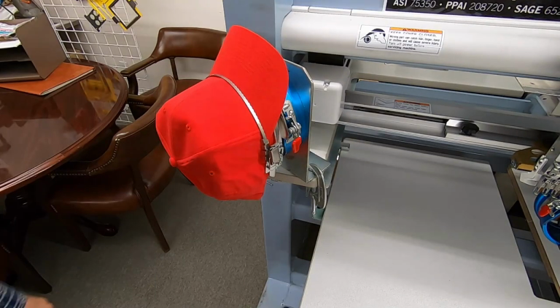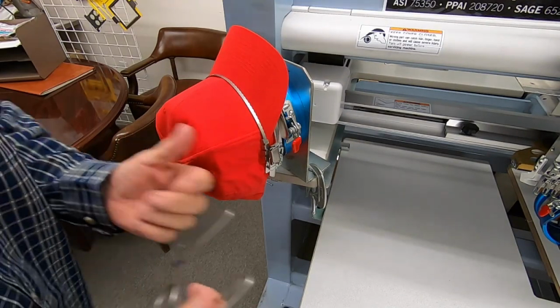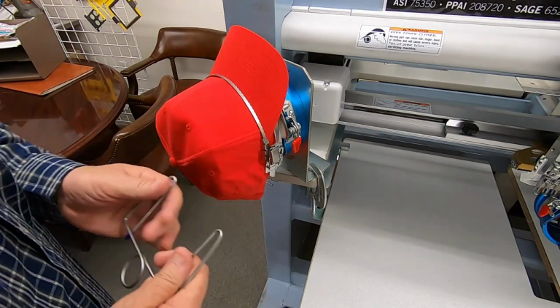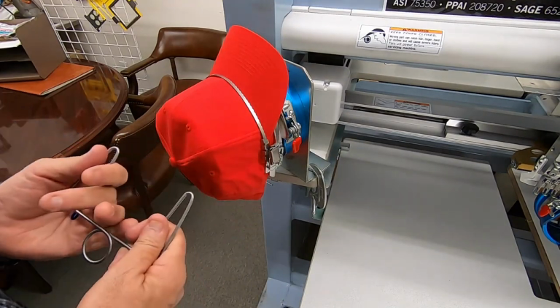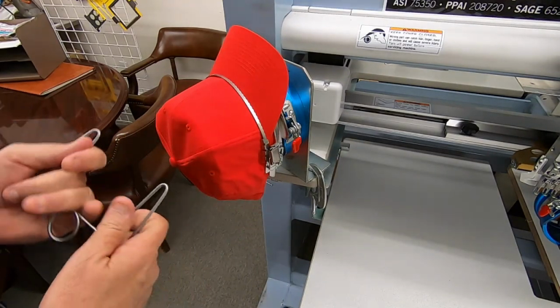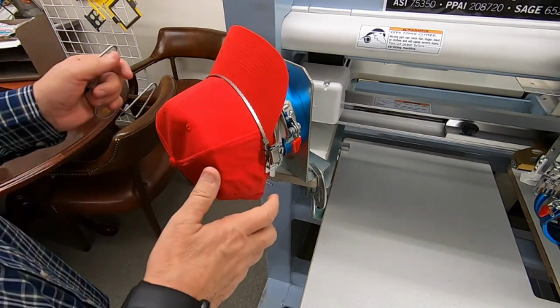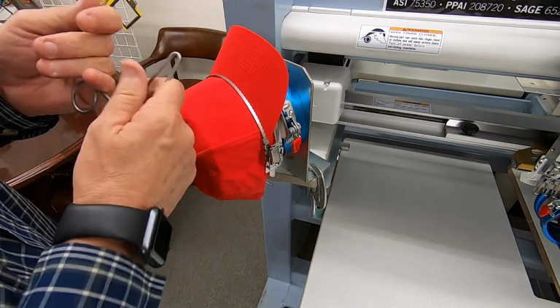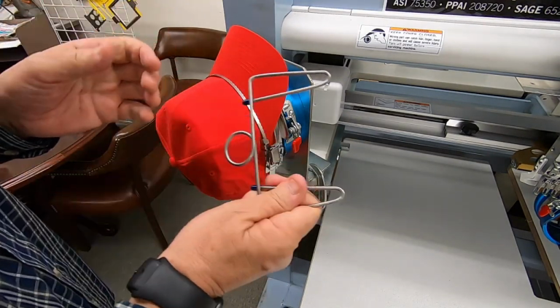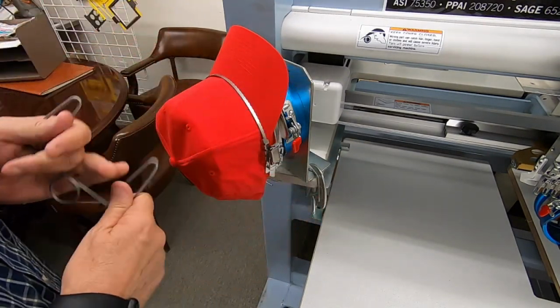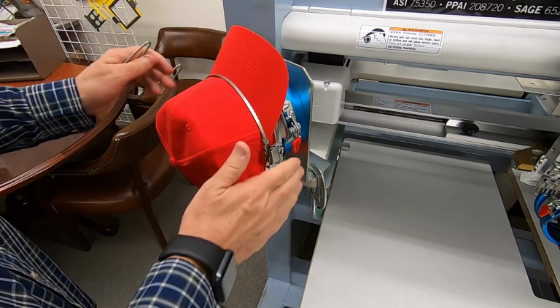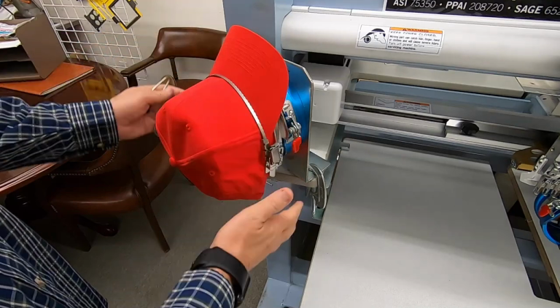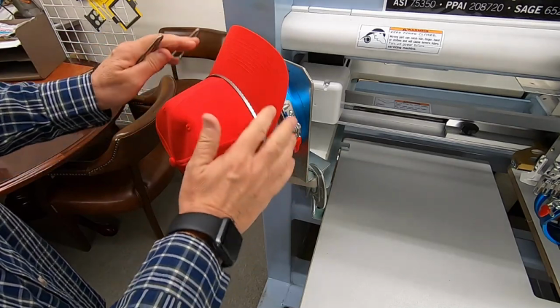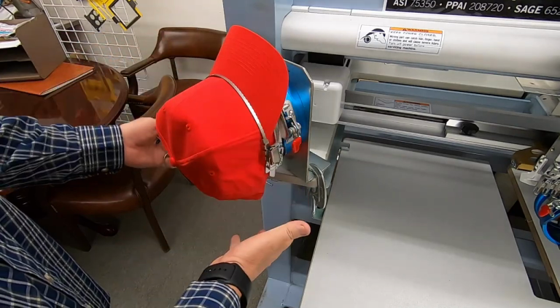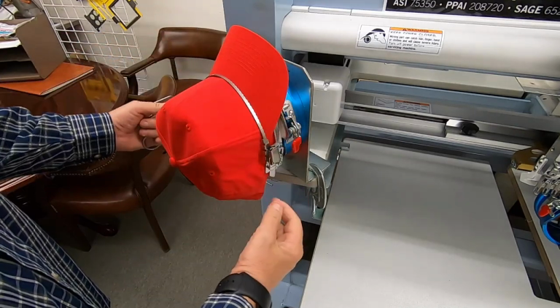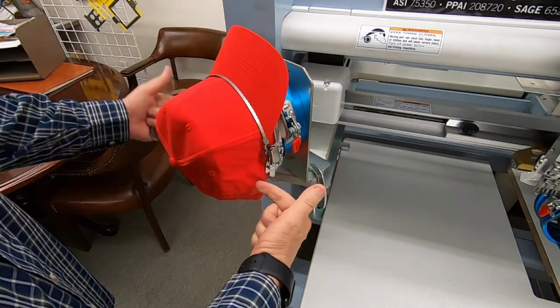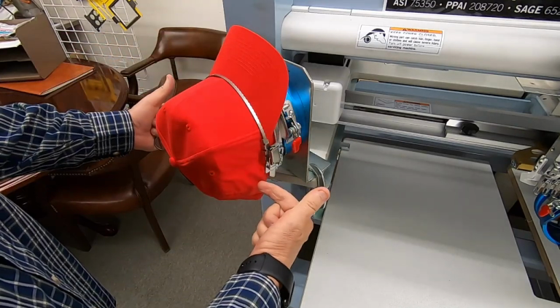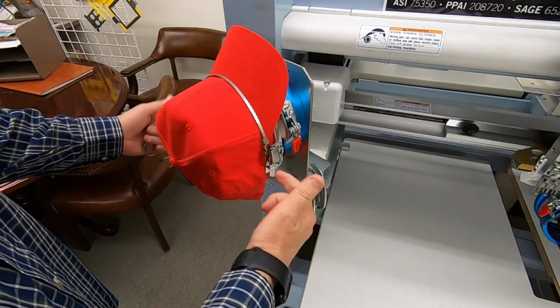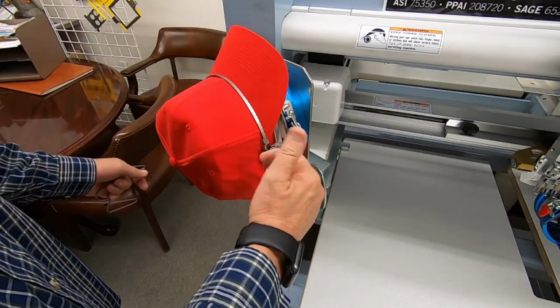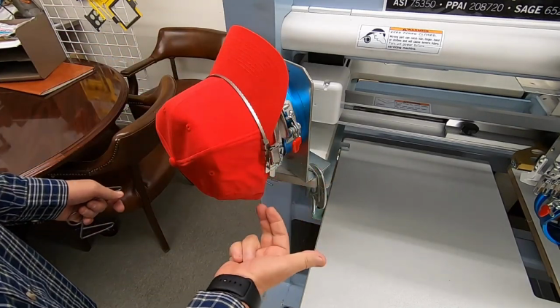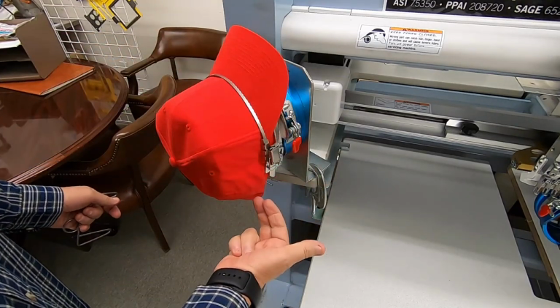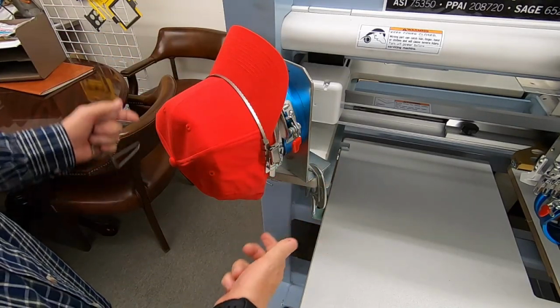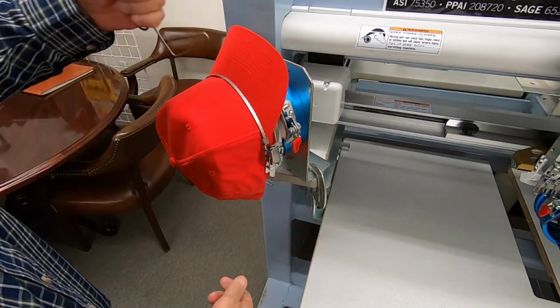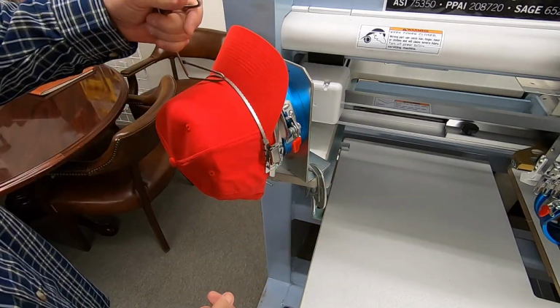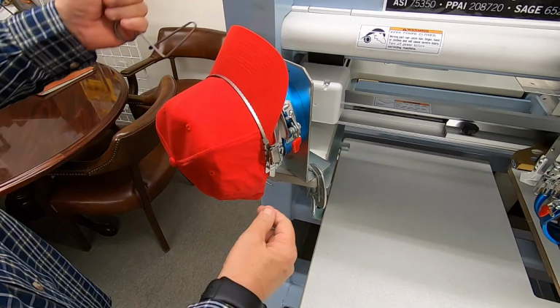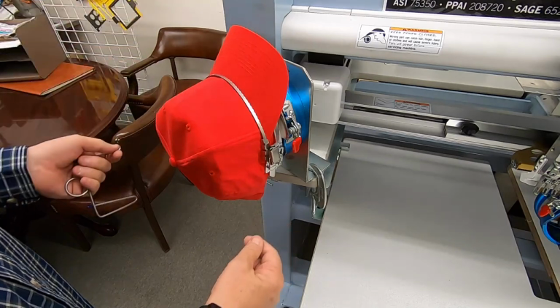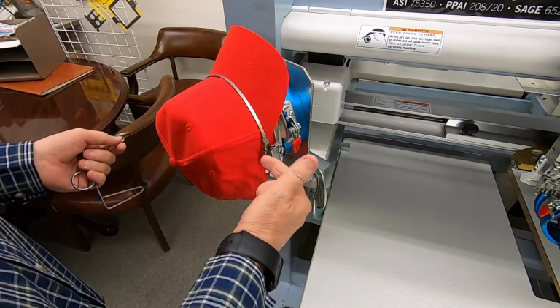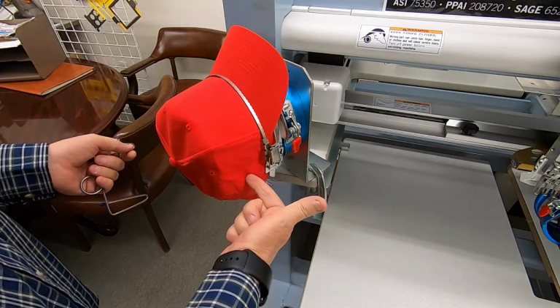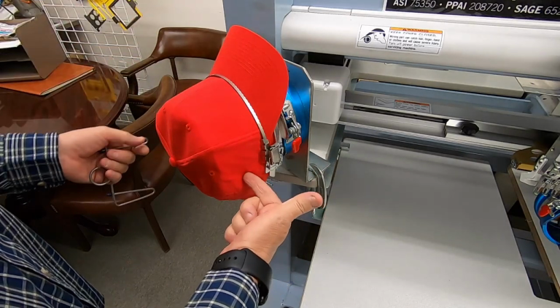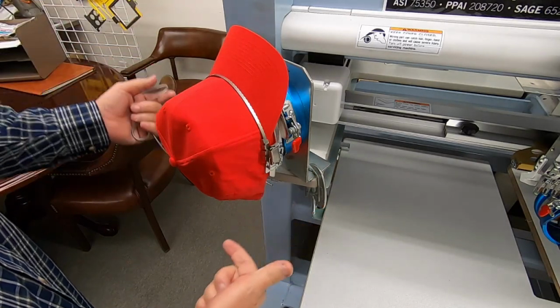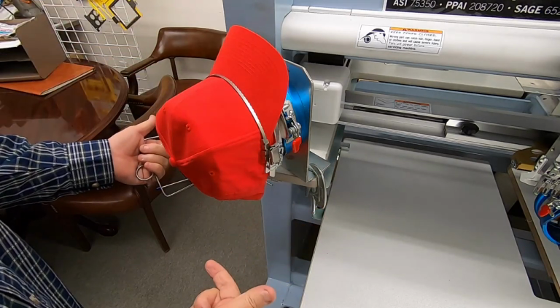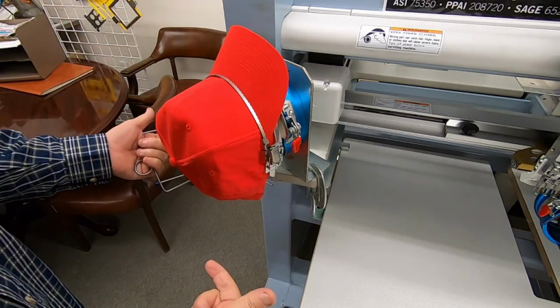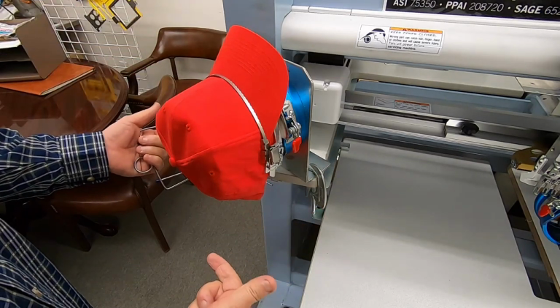The next step is we want to put our clip in, because on this cap we're going to sew on both sides. Maybe we're going to put a name on the side, or maybe a logo here, and a logo on this side and a name on the other side.